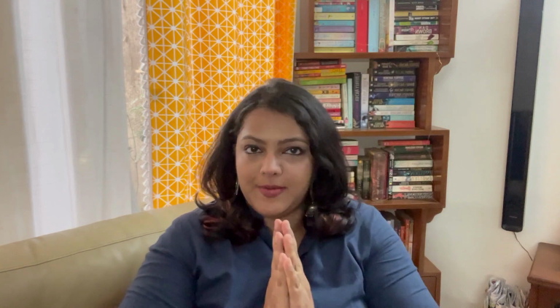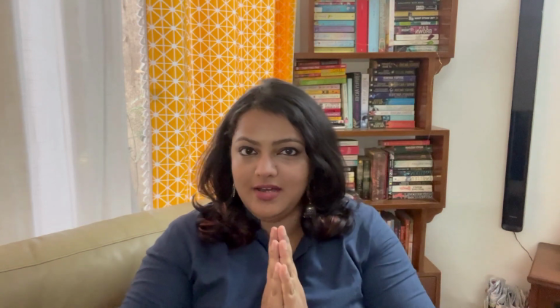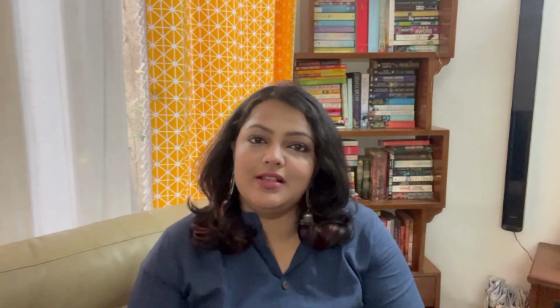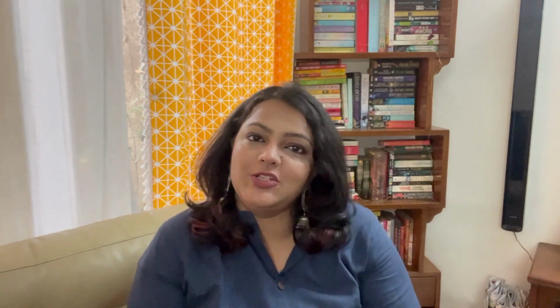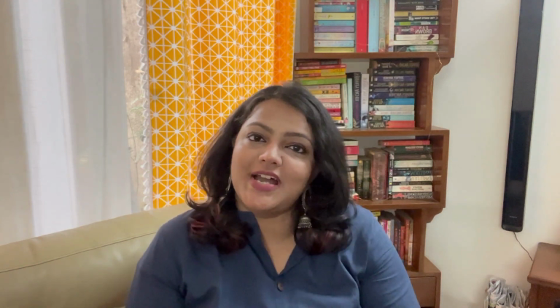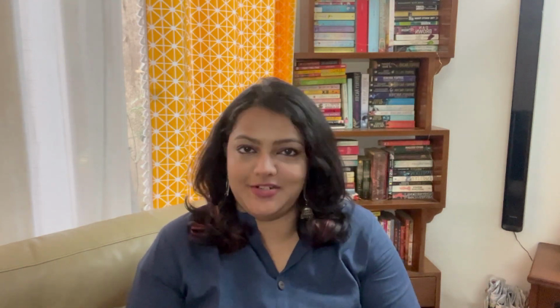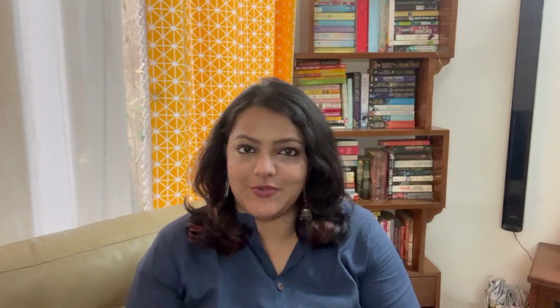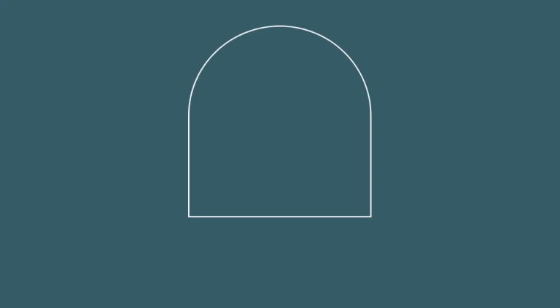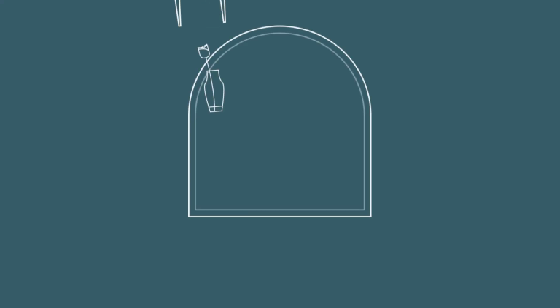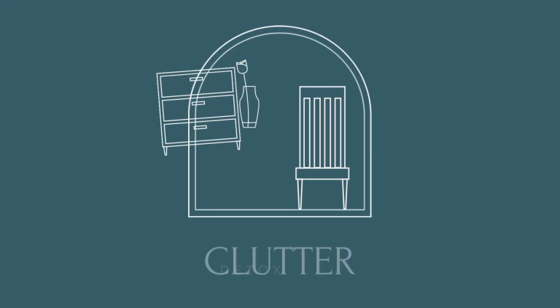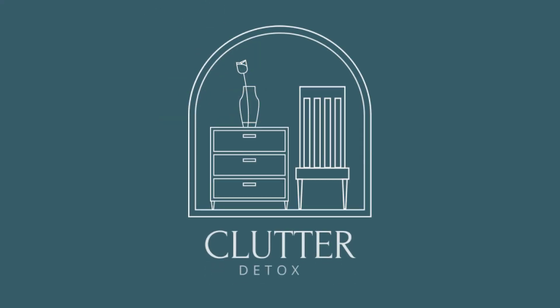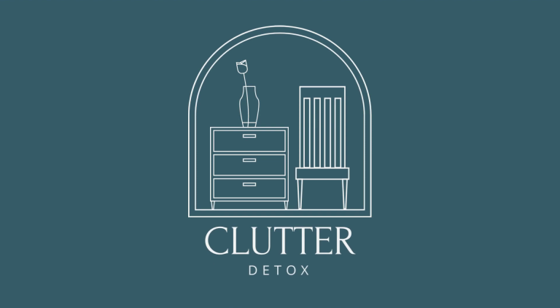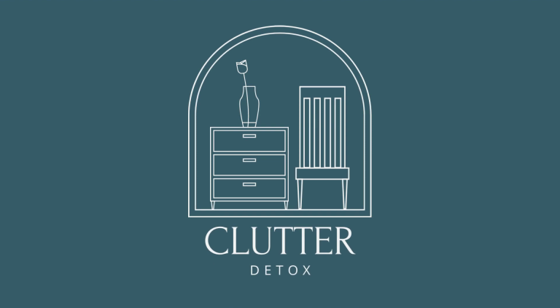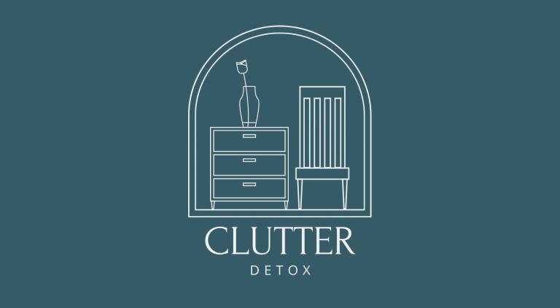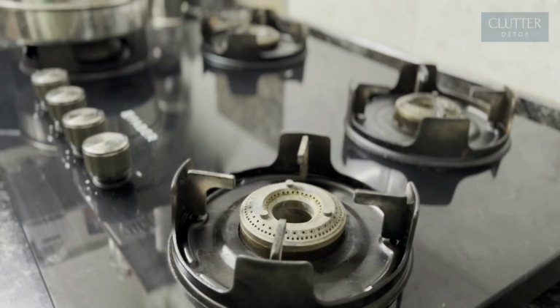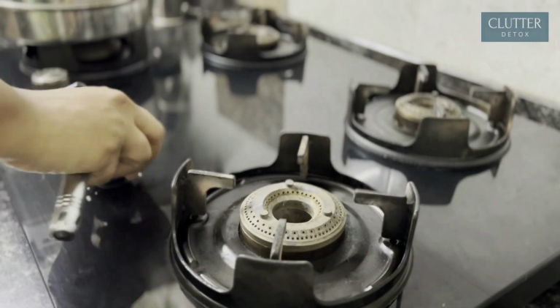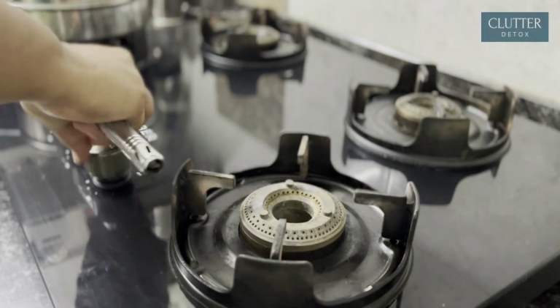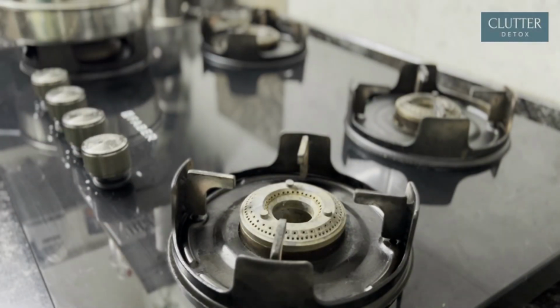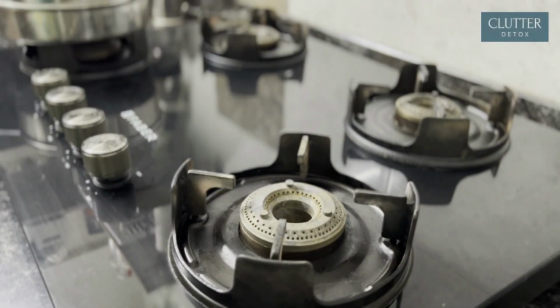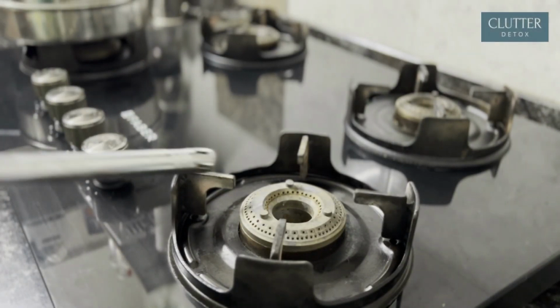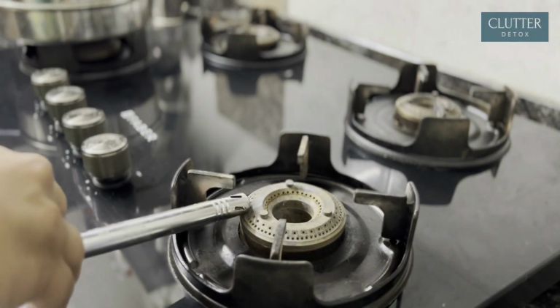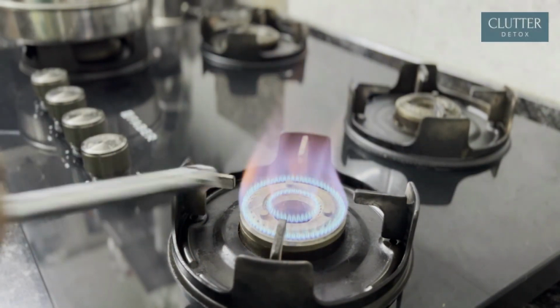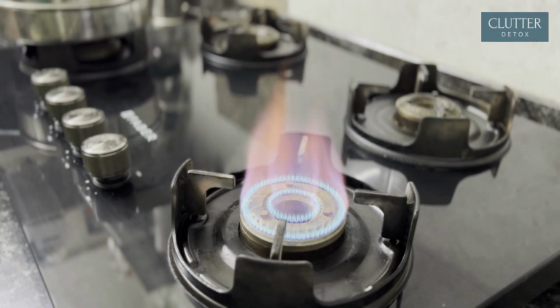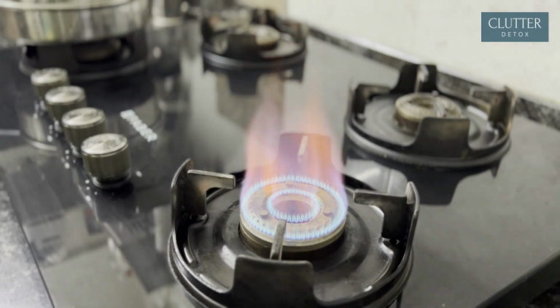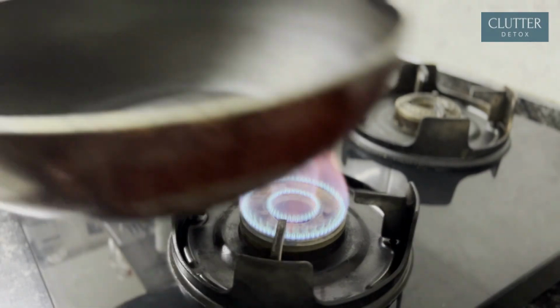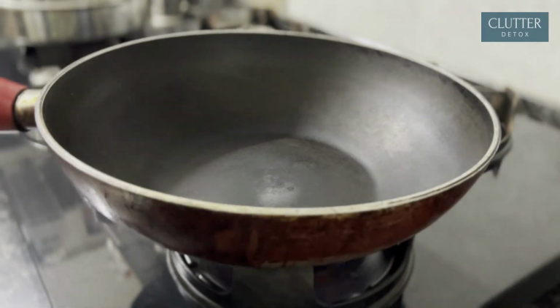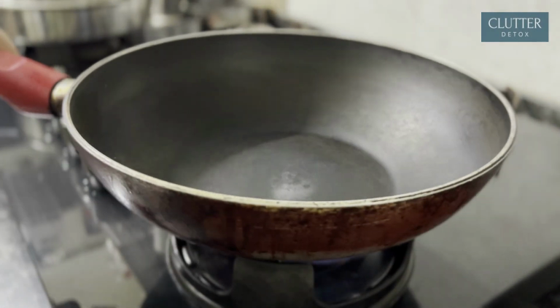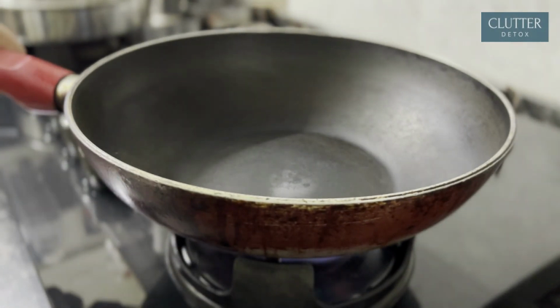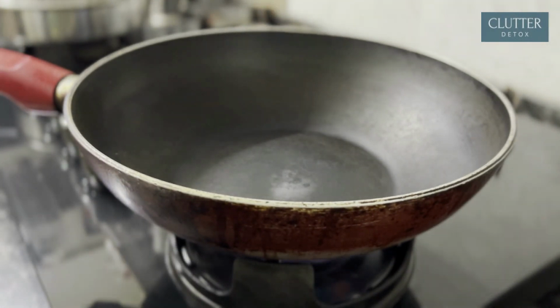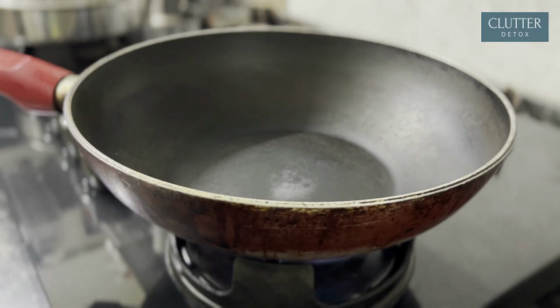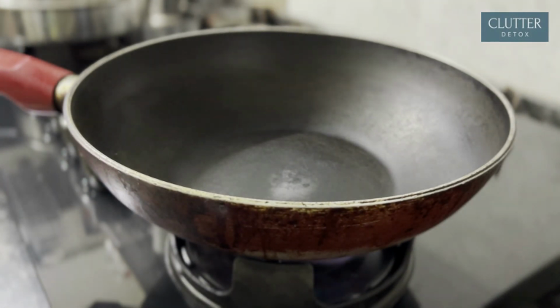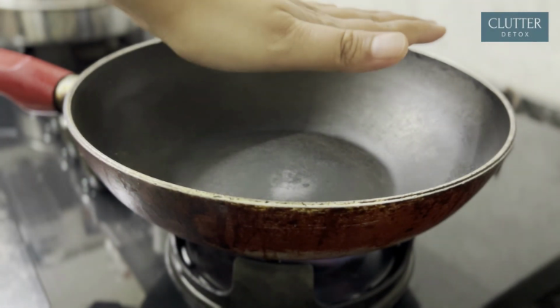Namaskar! Welcome back to my channel, Flutter Detox. Today I am going to share a magical recipe with you. Thanks to this time-saving recipe that makes everyday cooking a breeze.